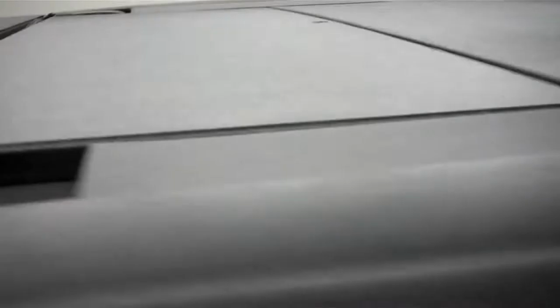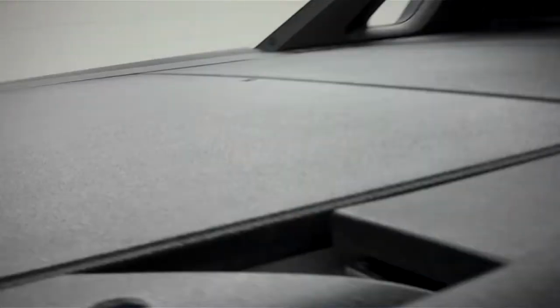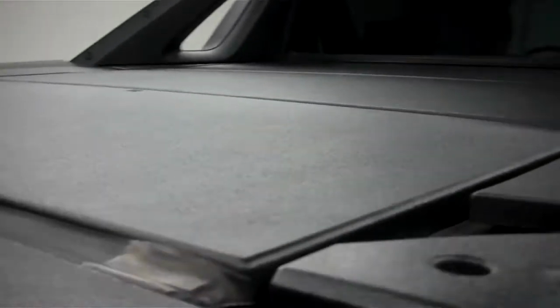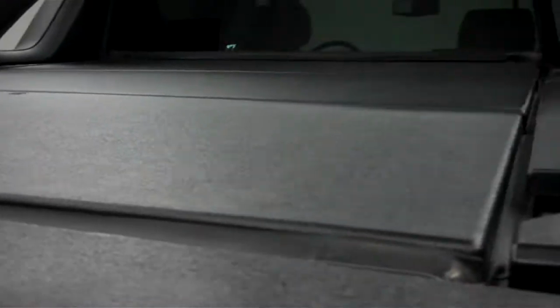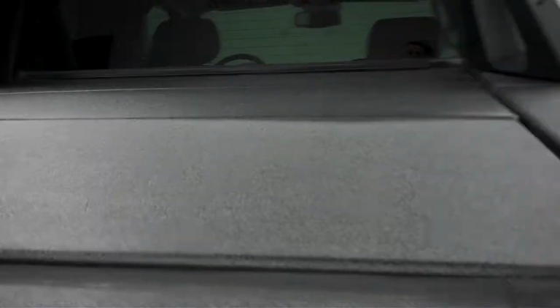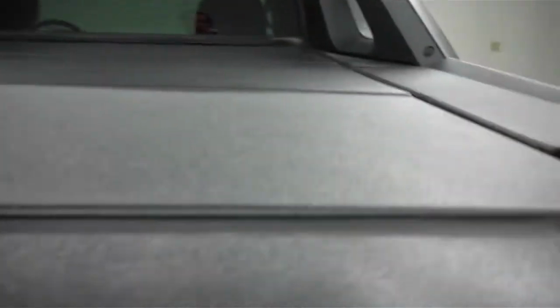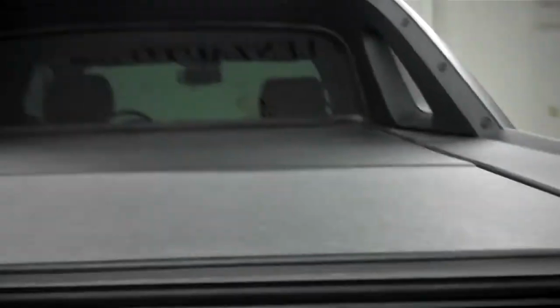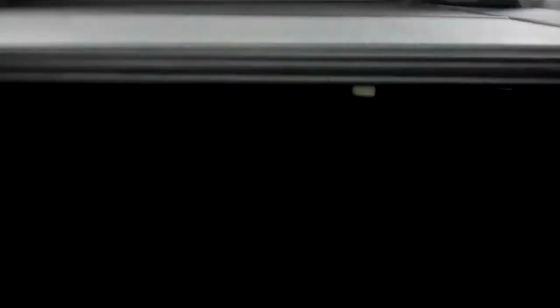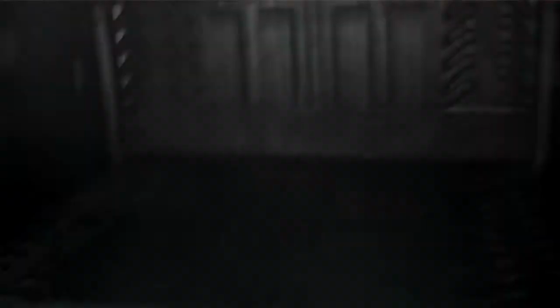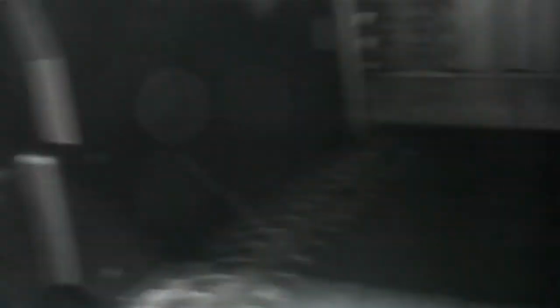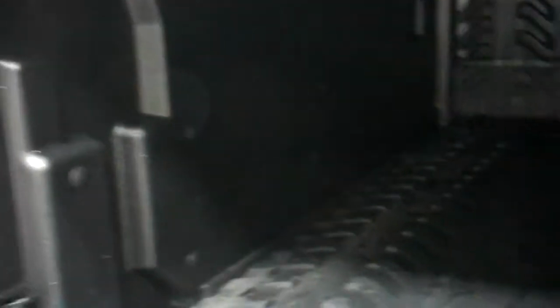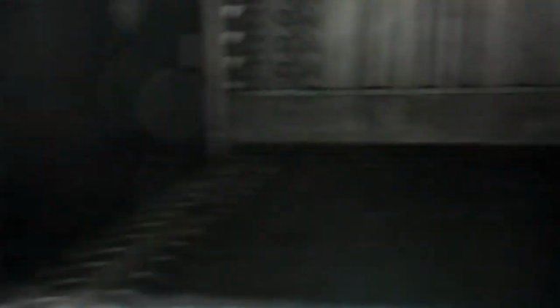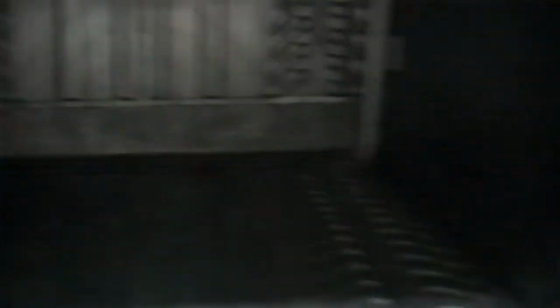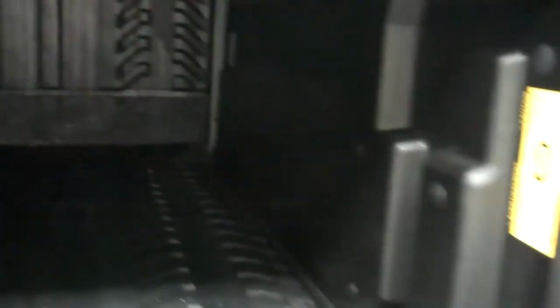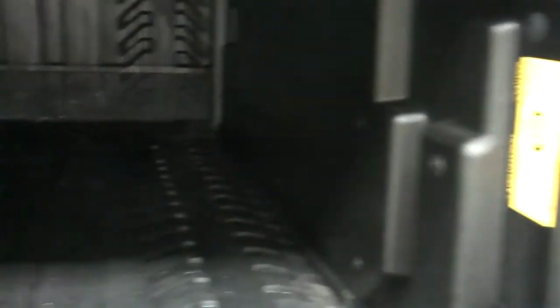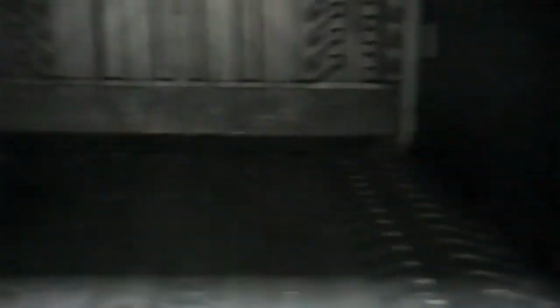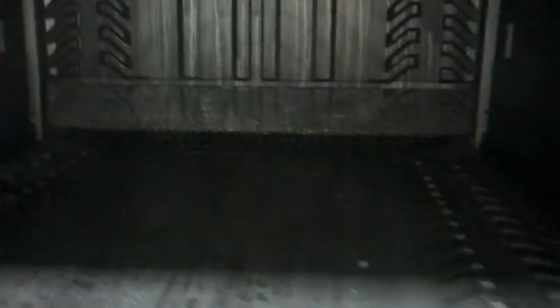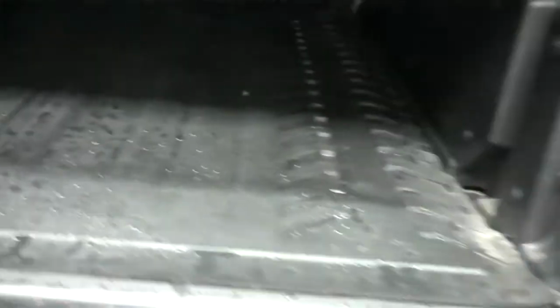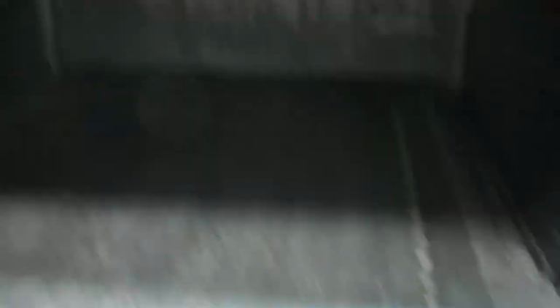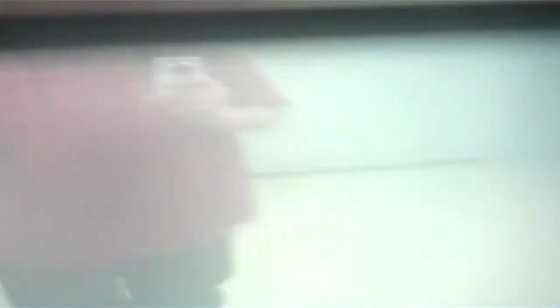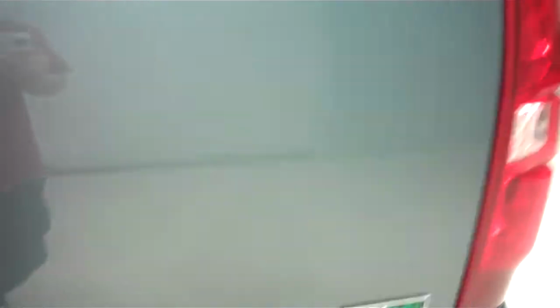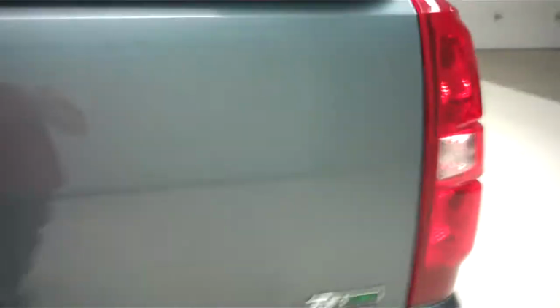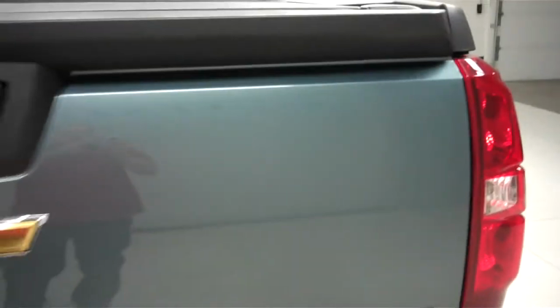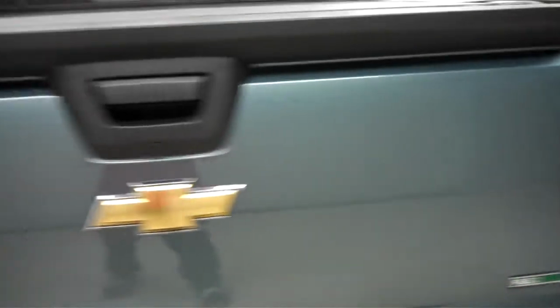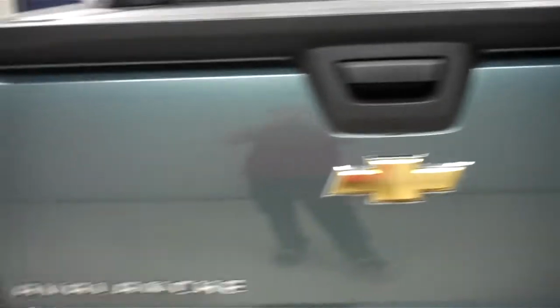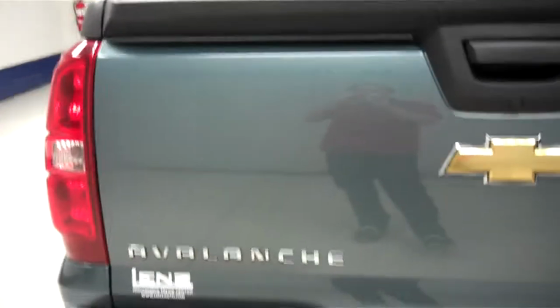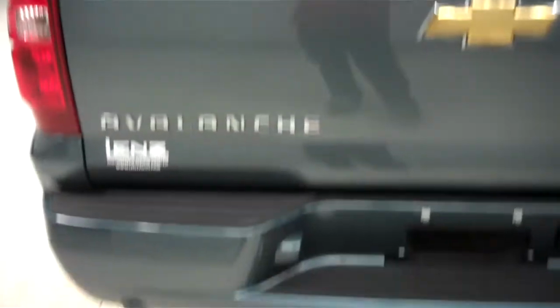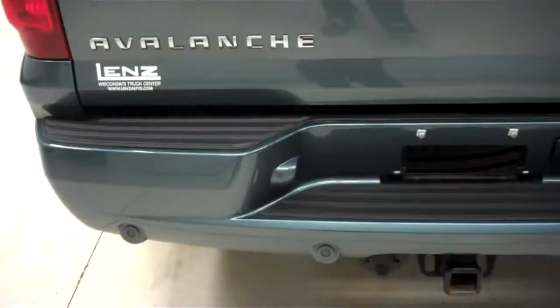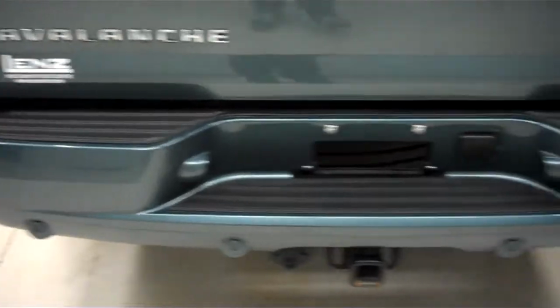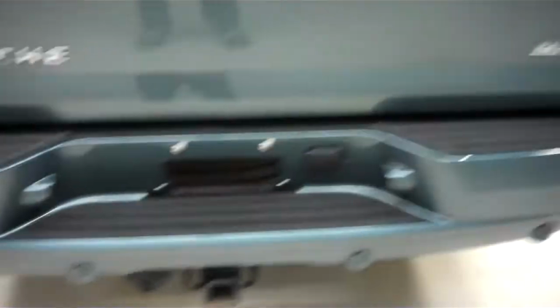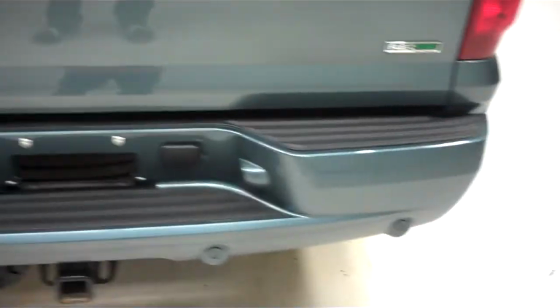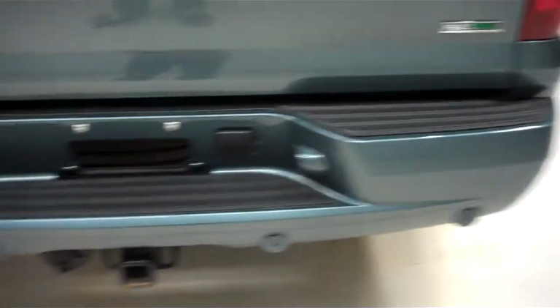Now we will take a look at the bed. The bed of the vehicle is also very clean. Tailgate is in great condition — no dings, dents, or chips.